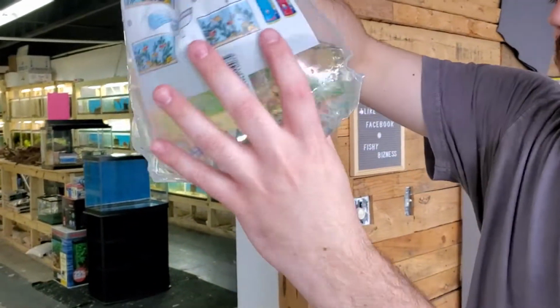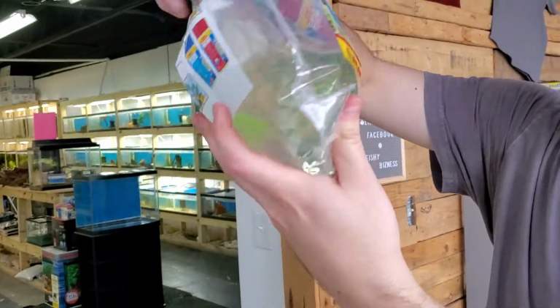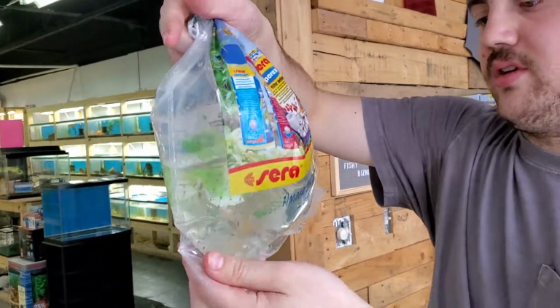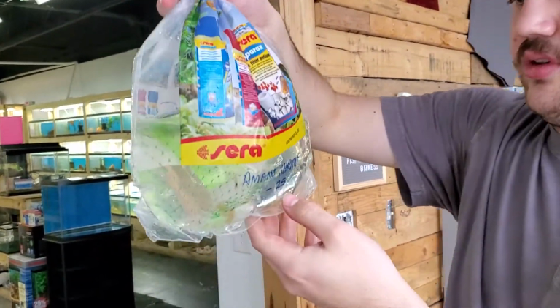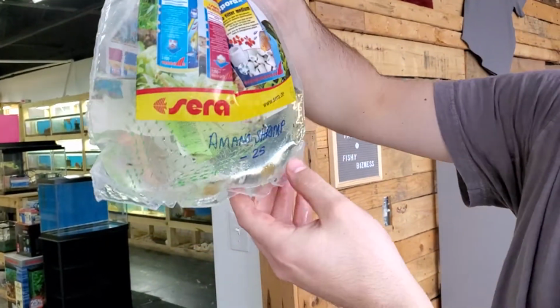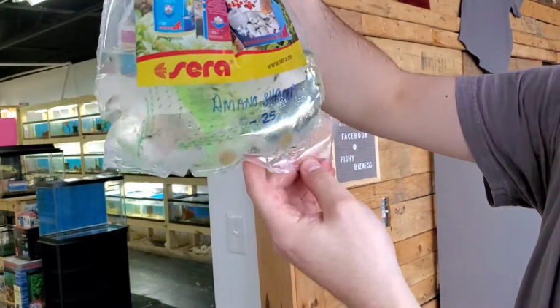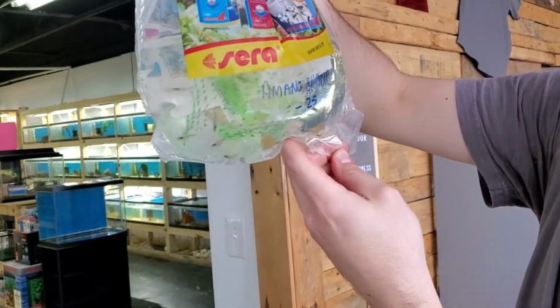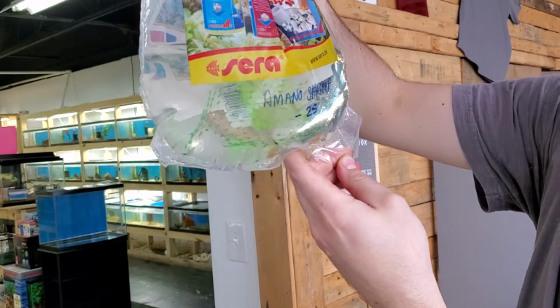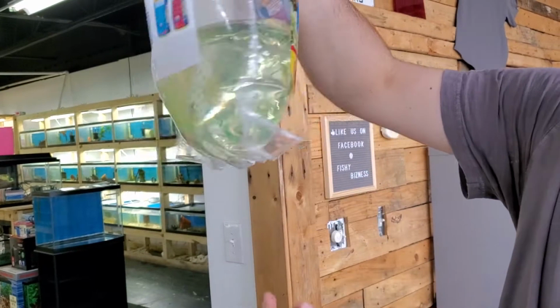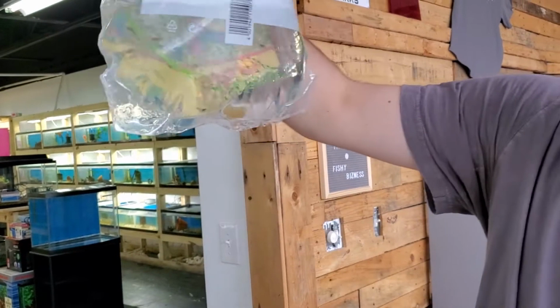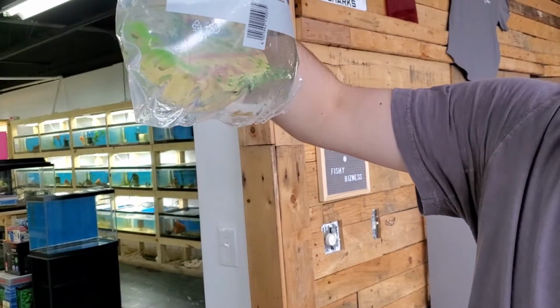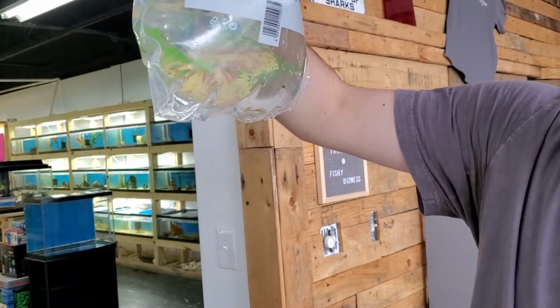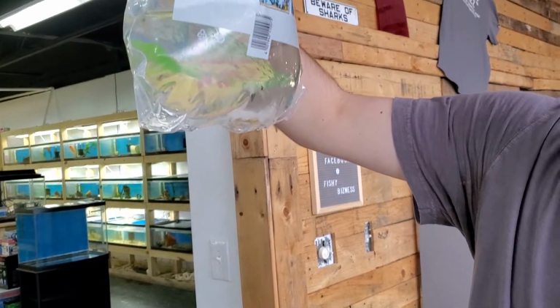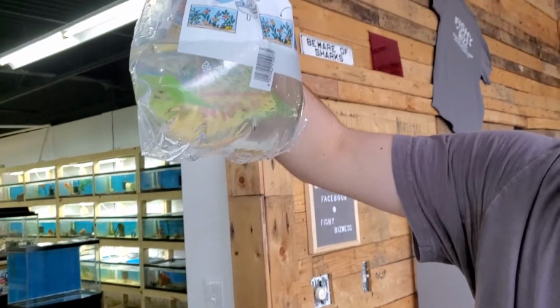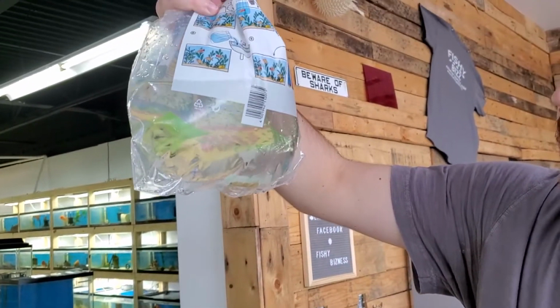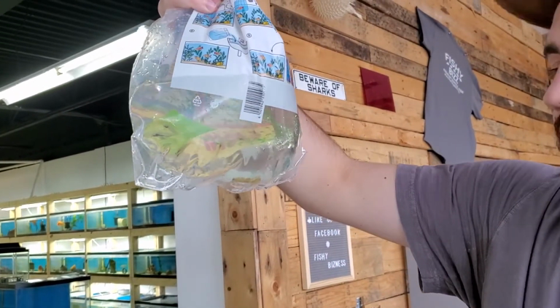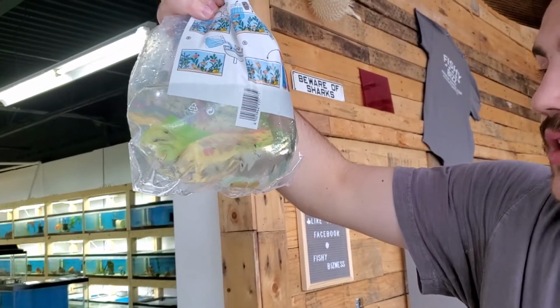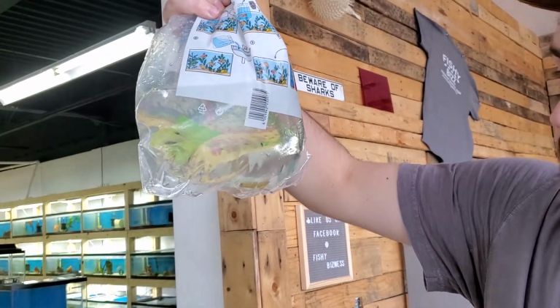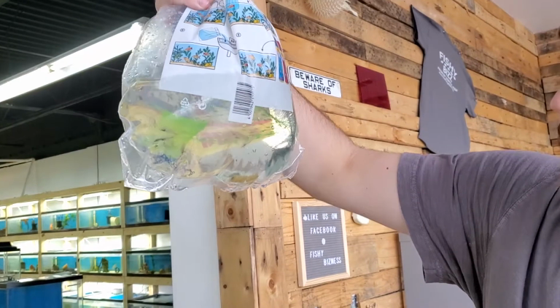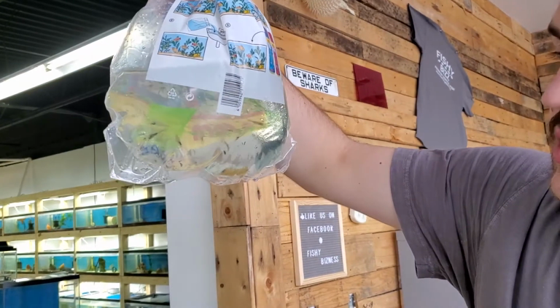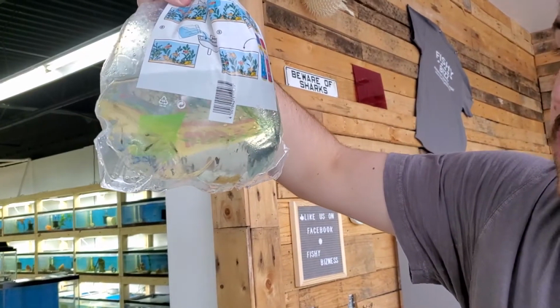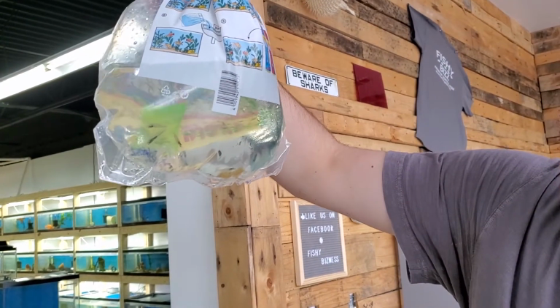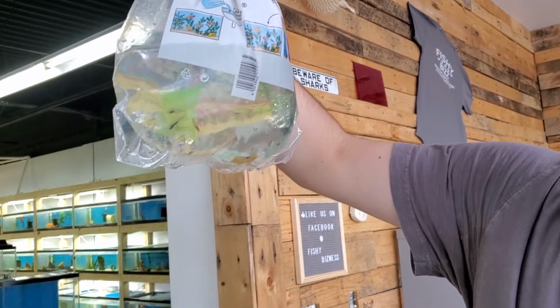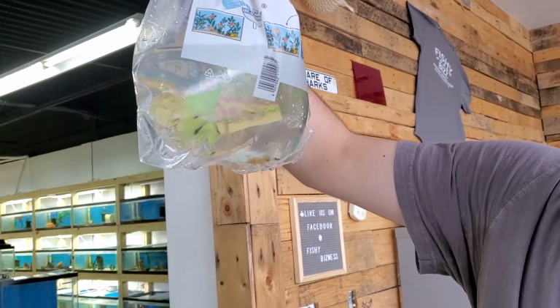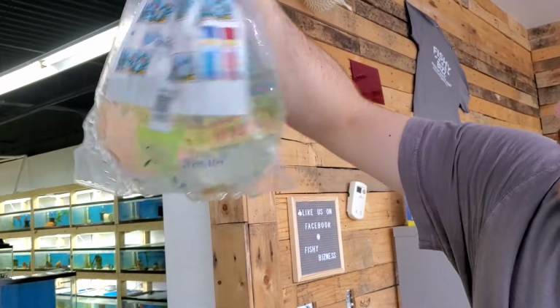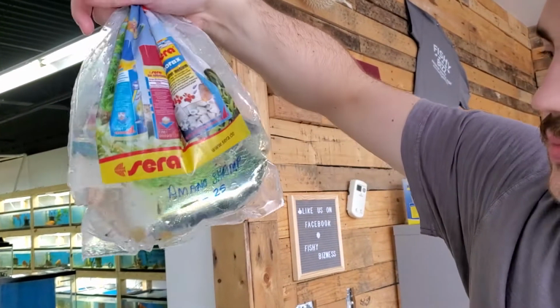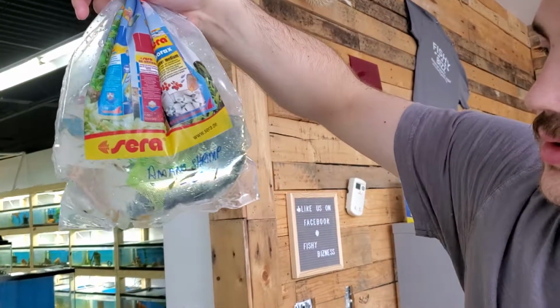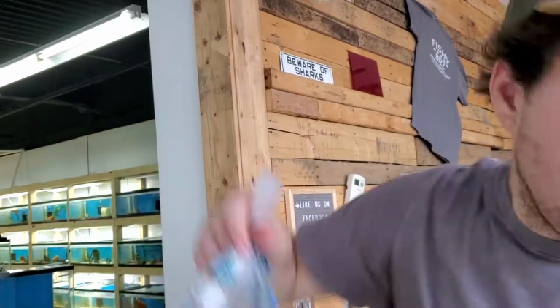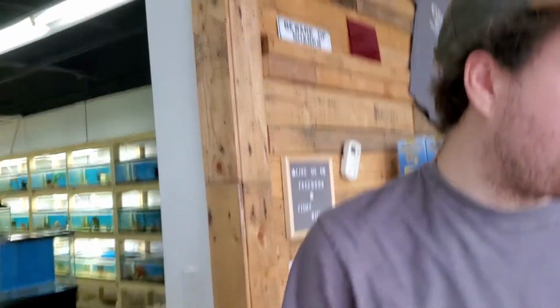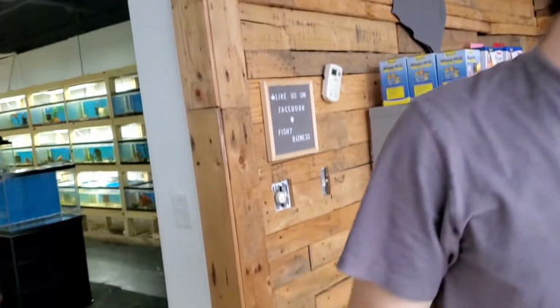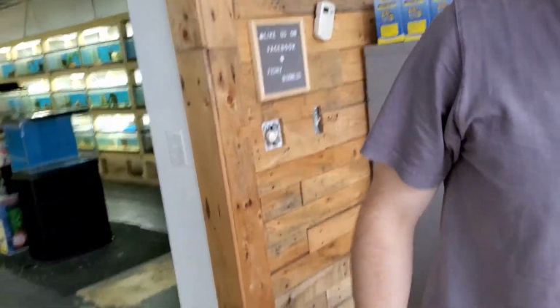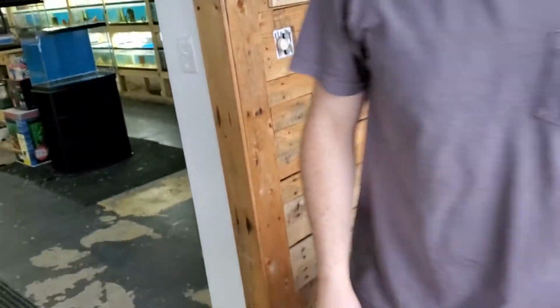Here's another thing we haven't been able to get in a while — amano shrimp. Great algae eaters. They get pretty big, honestly. The females I've seen getting almost three inches. They're definitely the best algae eaters out of any shrimp.